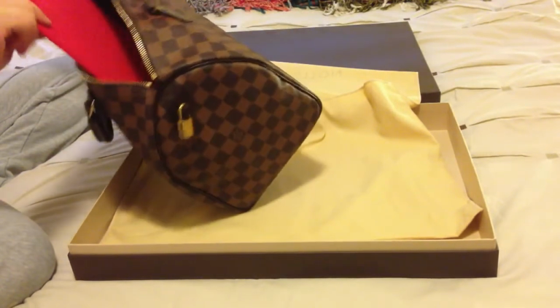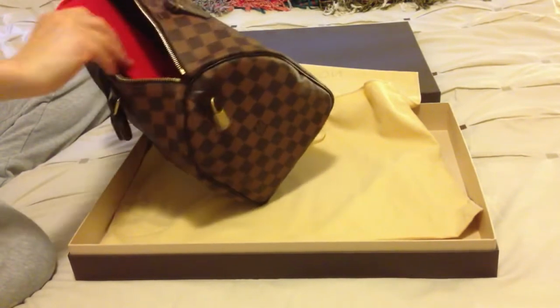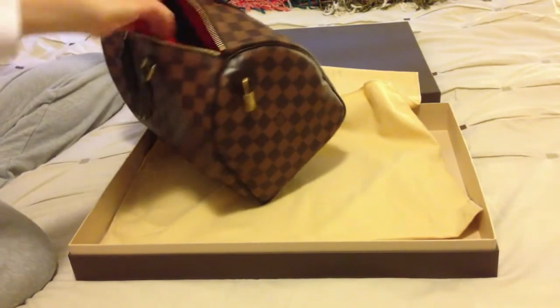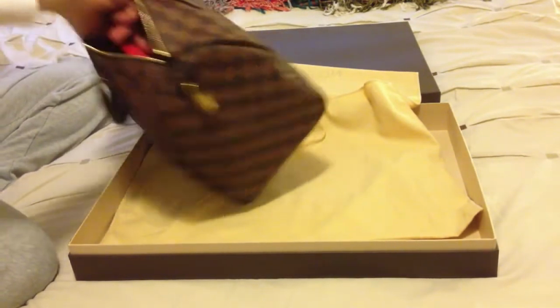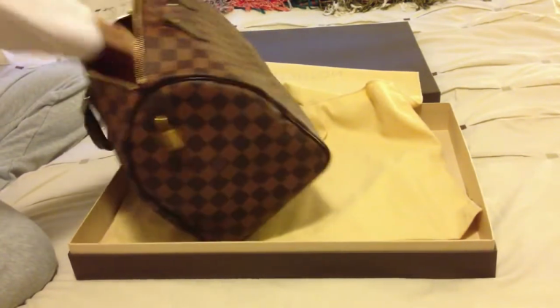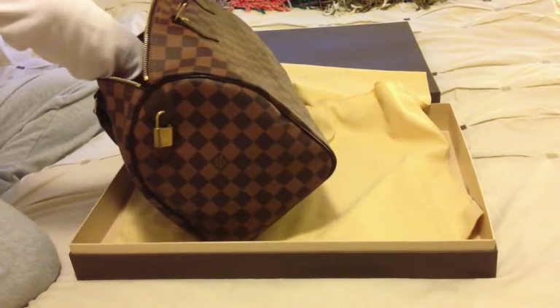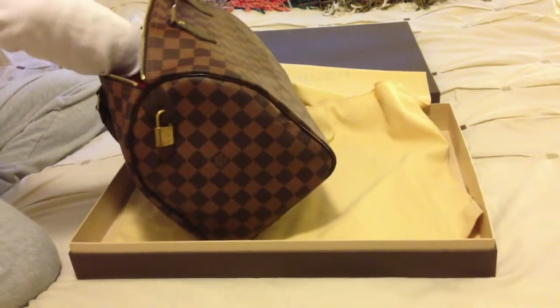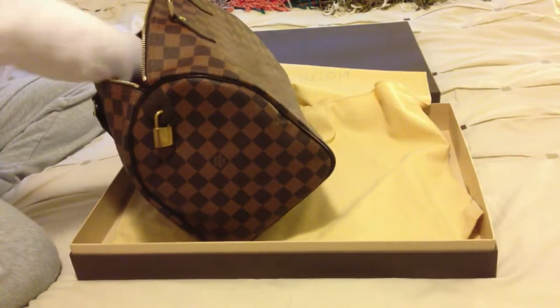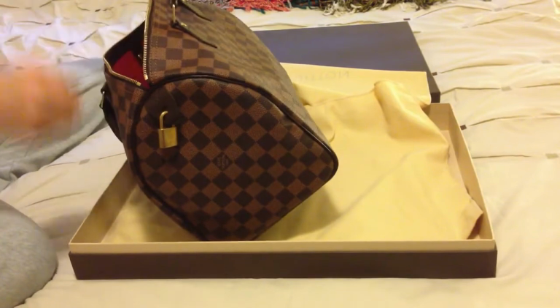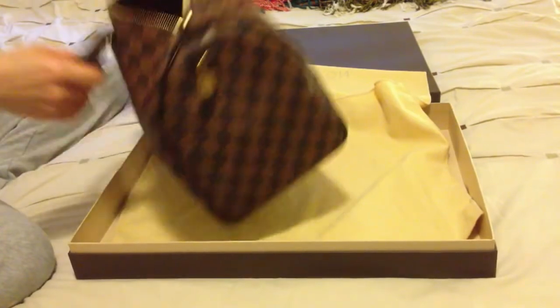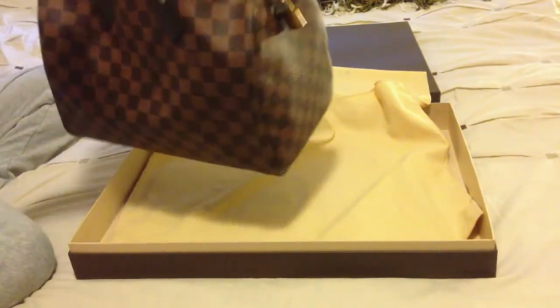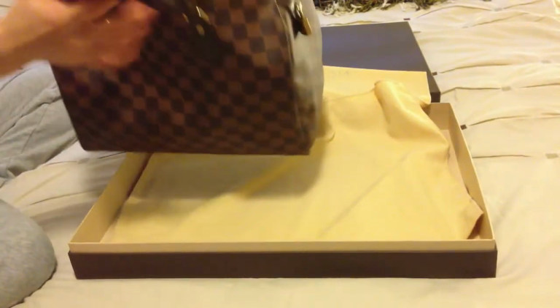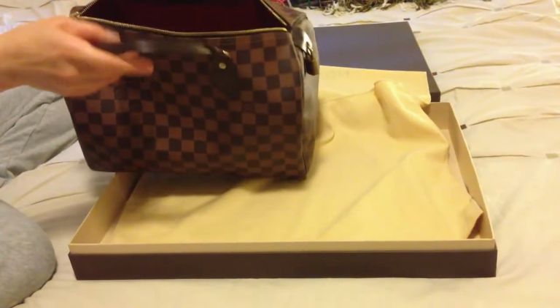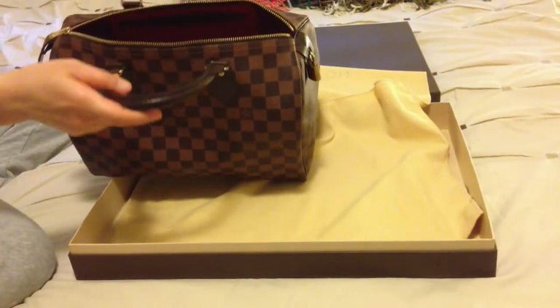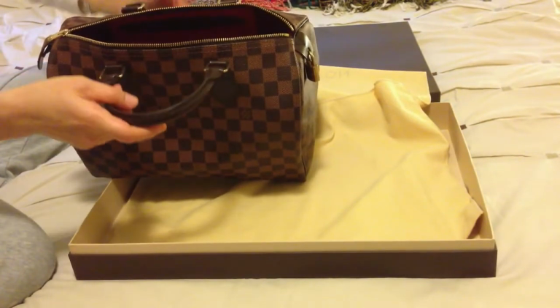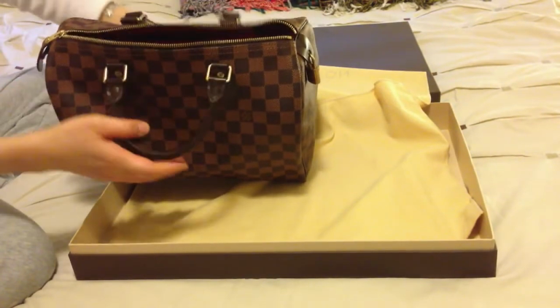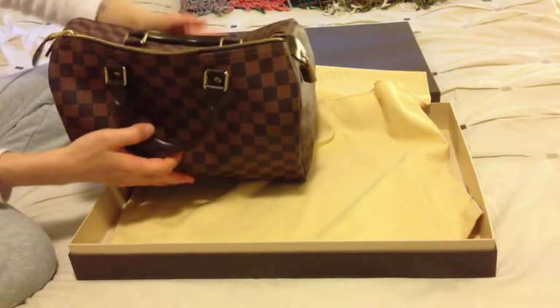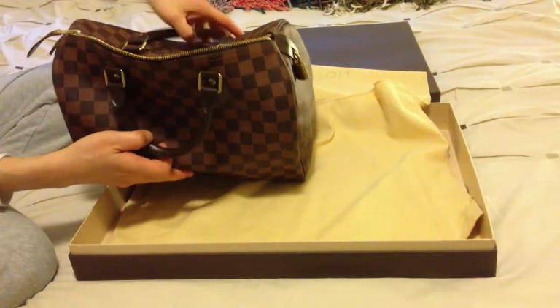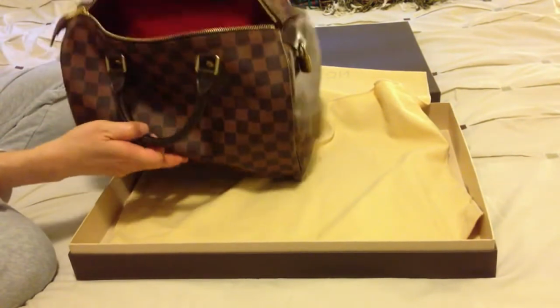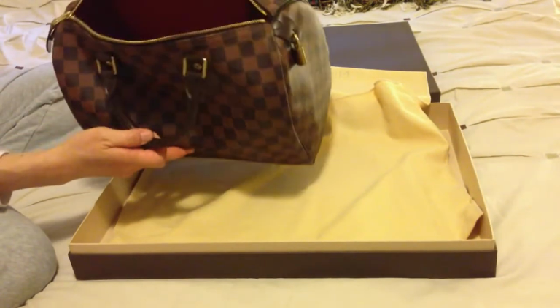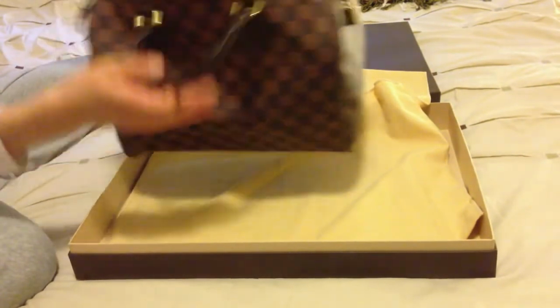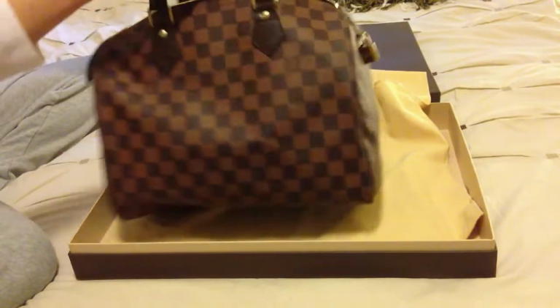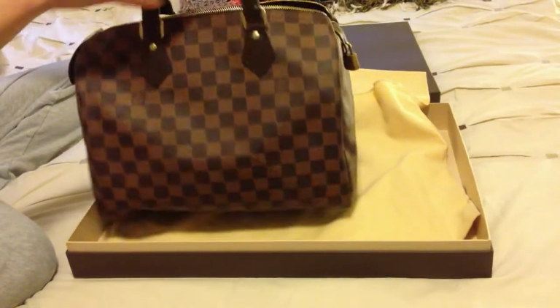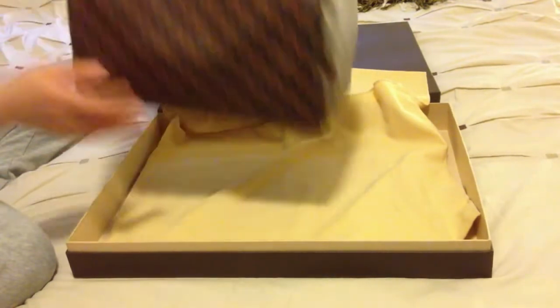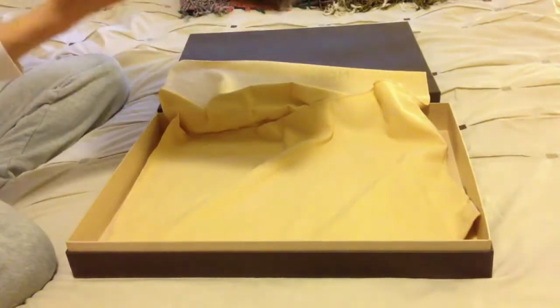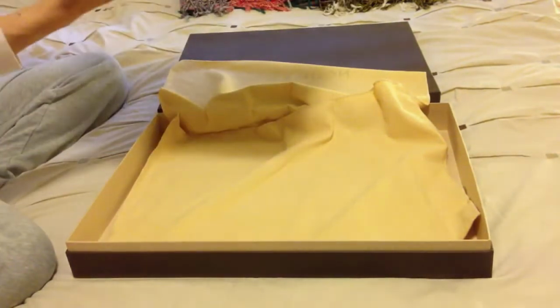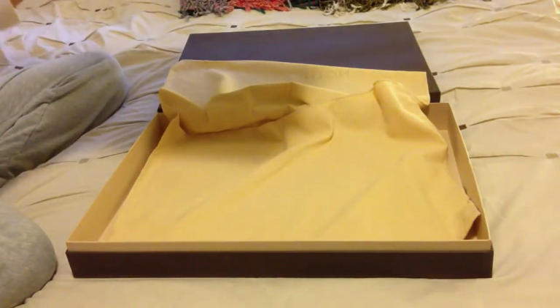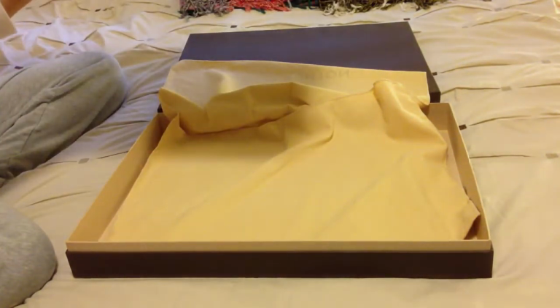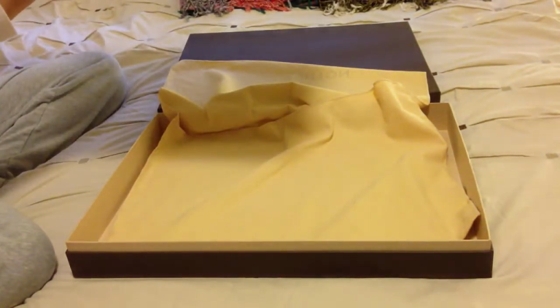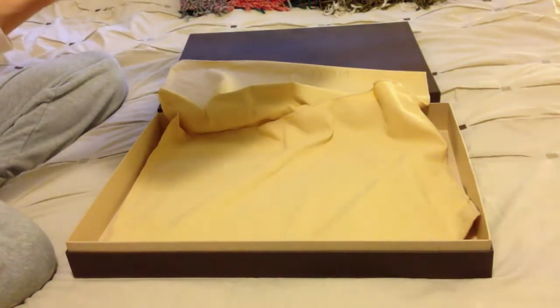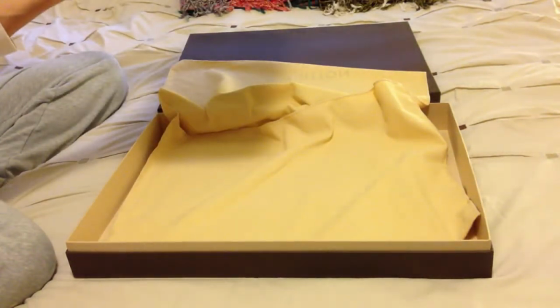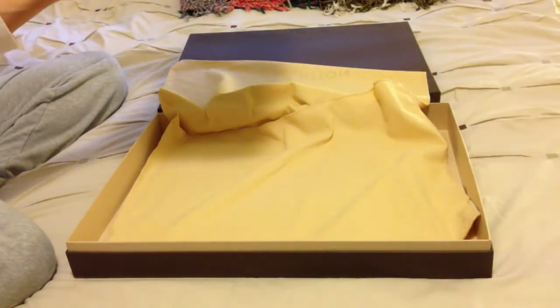Do you find it better with the shaper? Yes, you much prefer the shaper. So it just gives it that base and you get the shape.